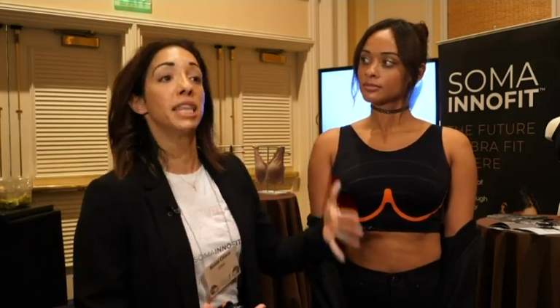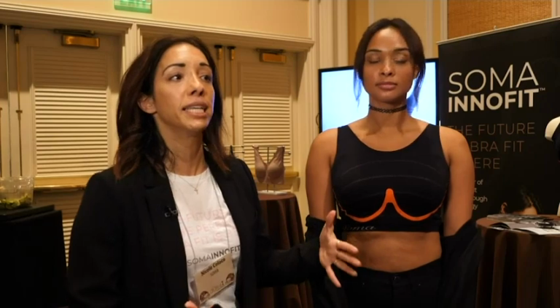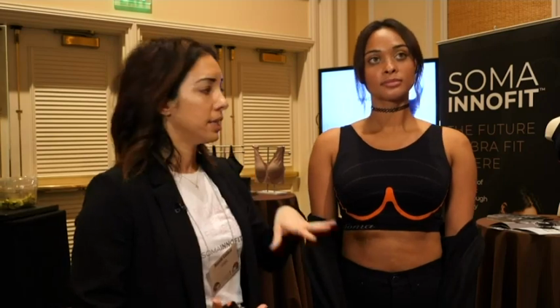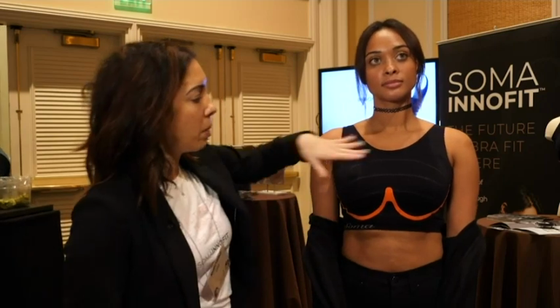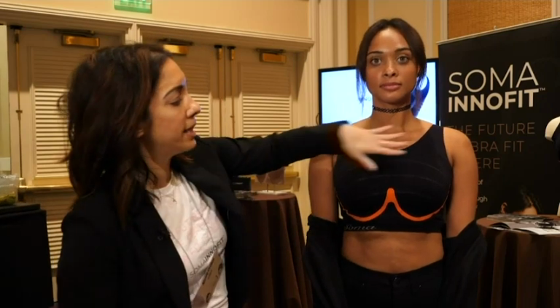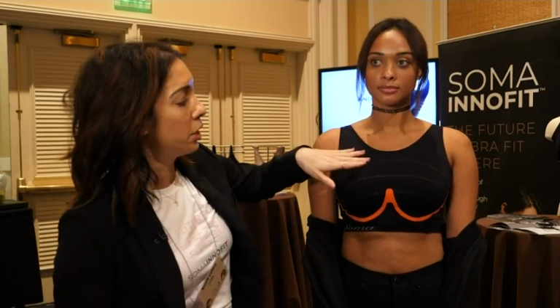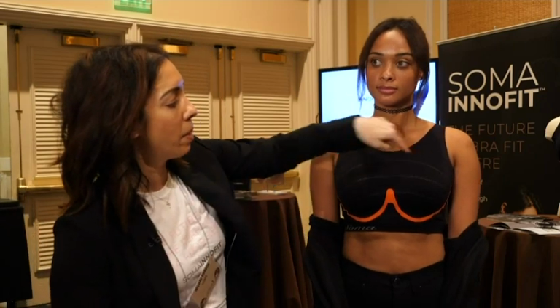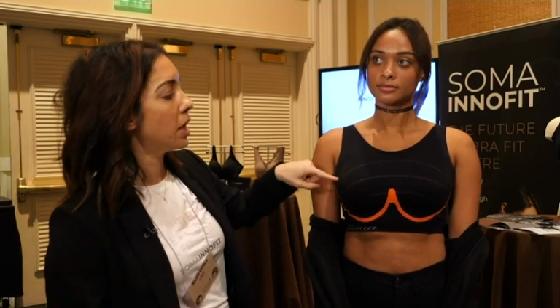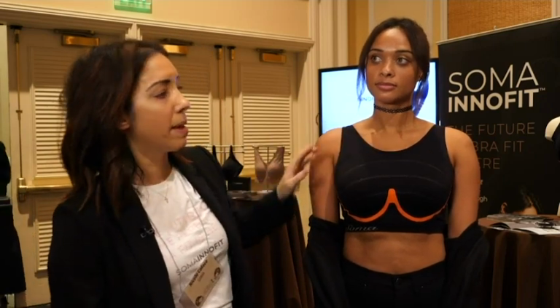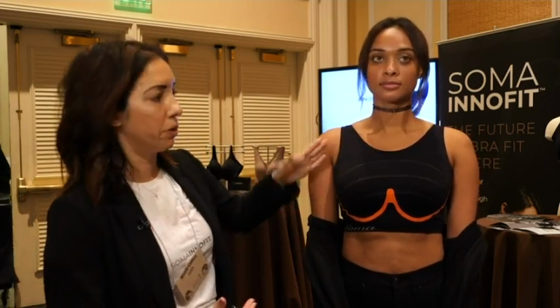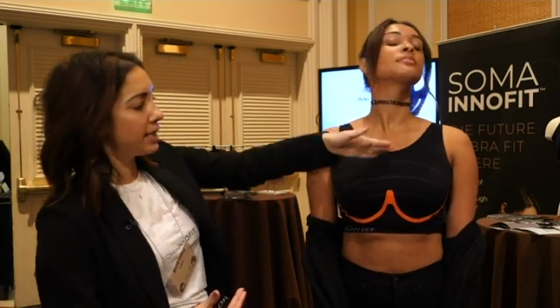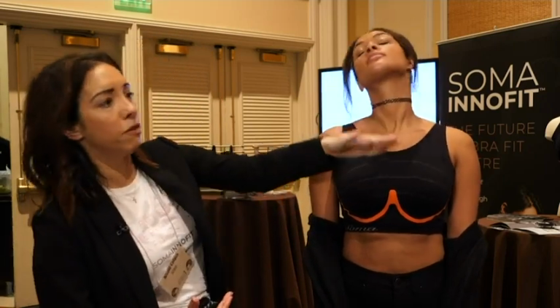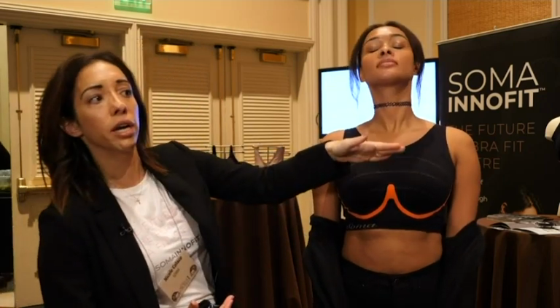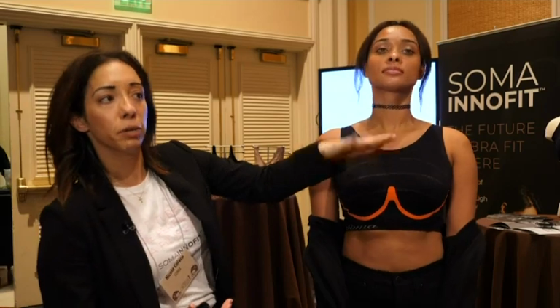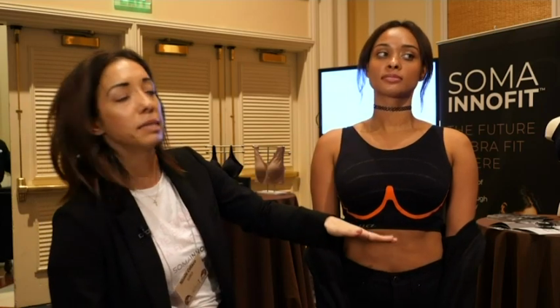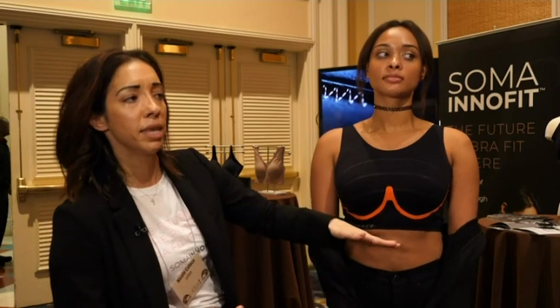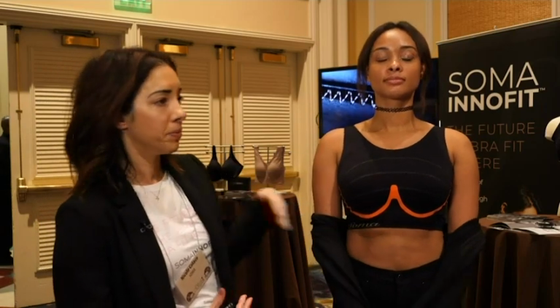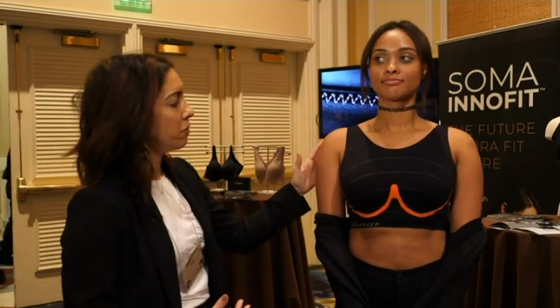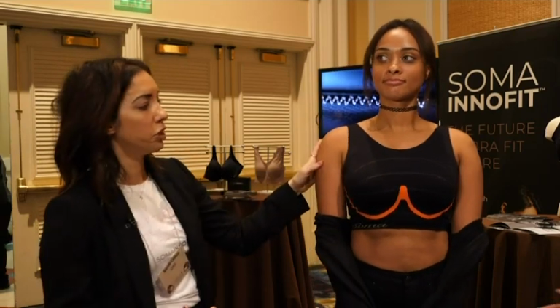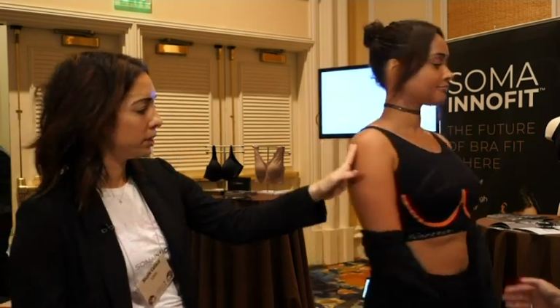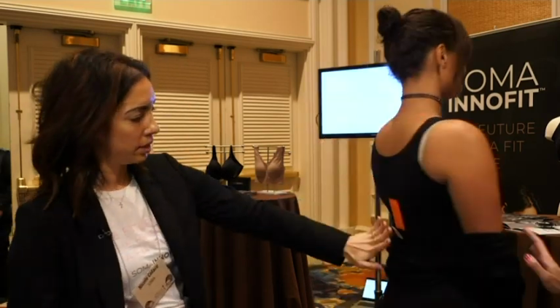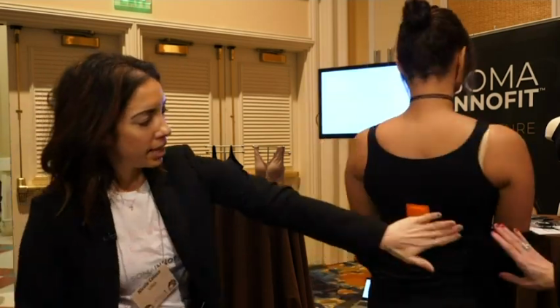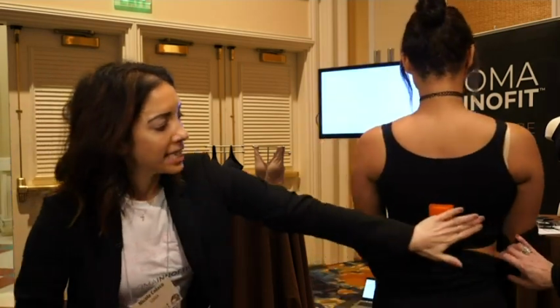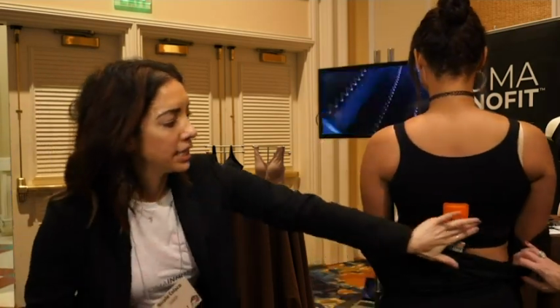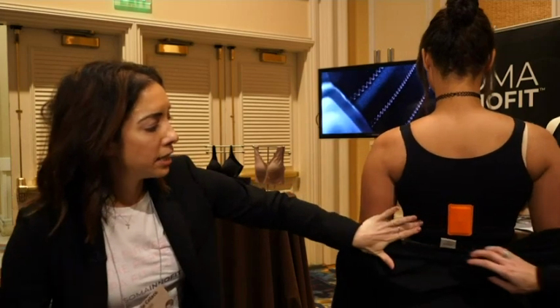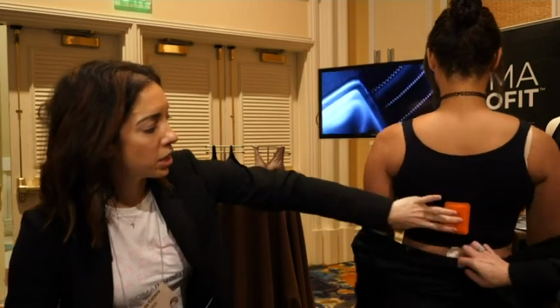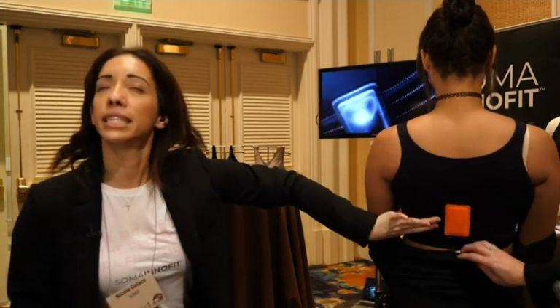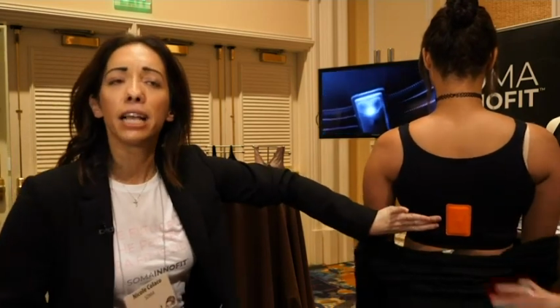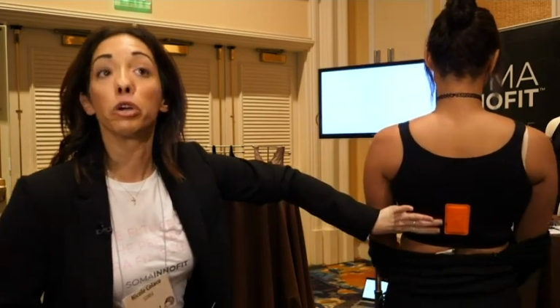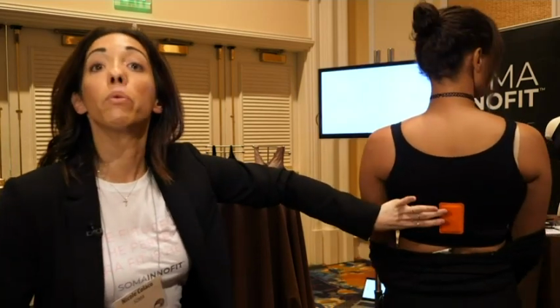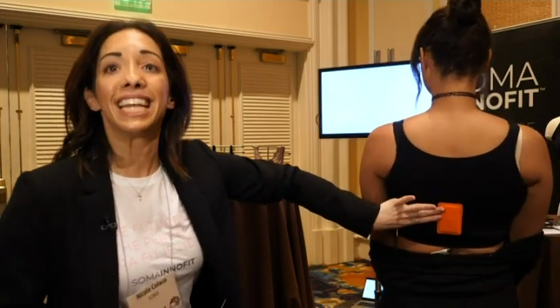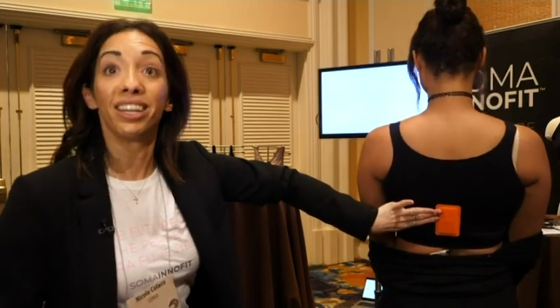What this bra does is, the way that it sits on you and the way that the lines measure you, it's taking four precise measurements. It's actually designed so that the lines sit exactly where your bra would sit on you.